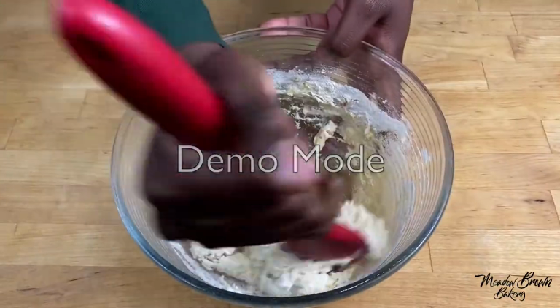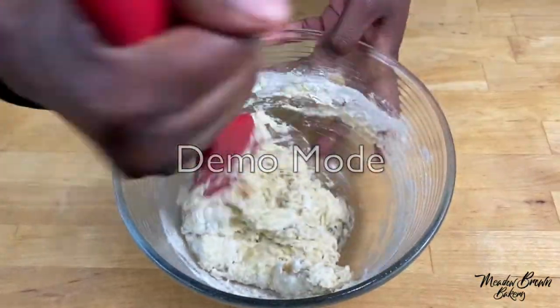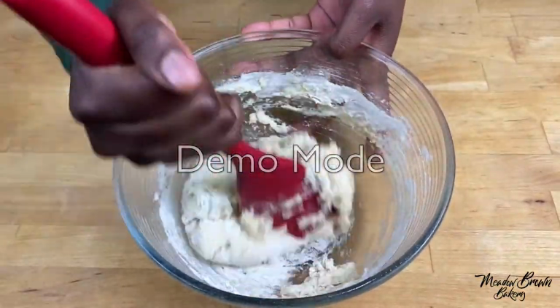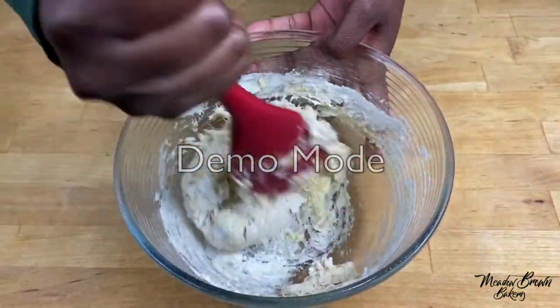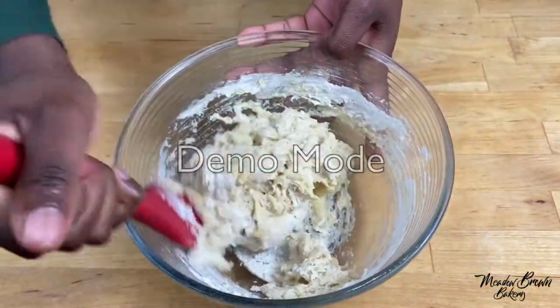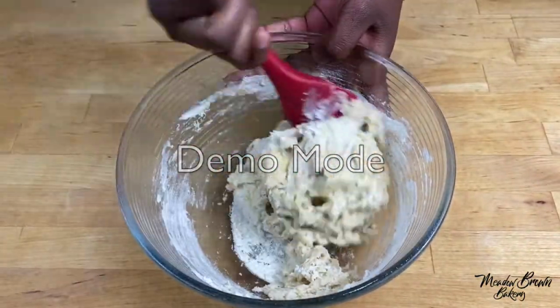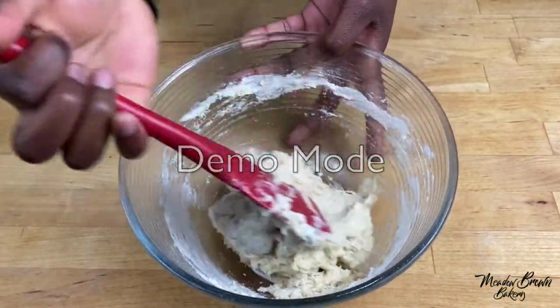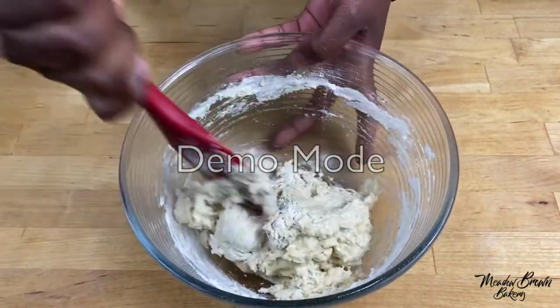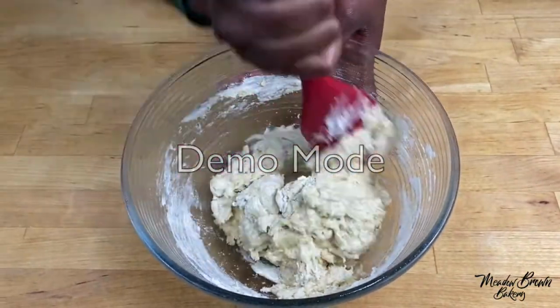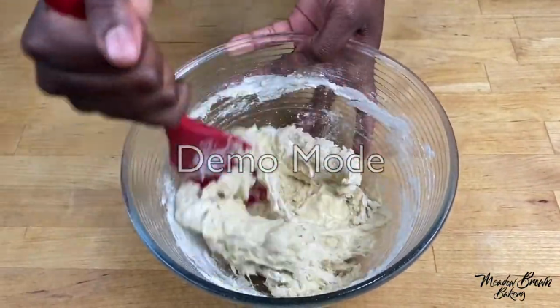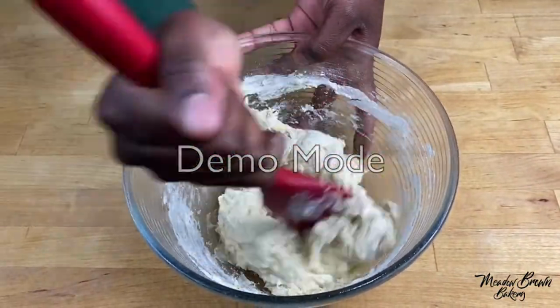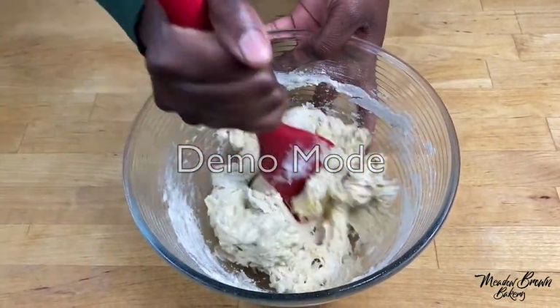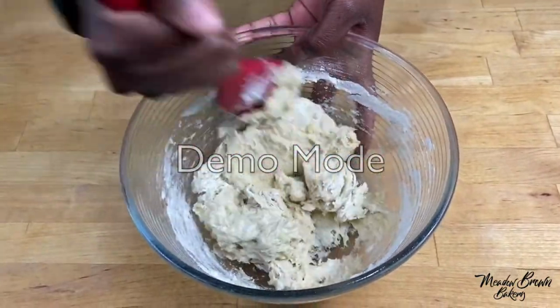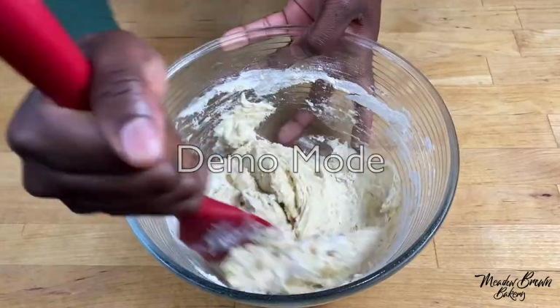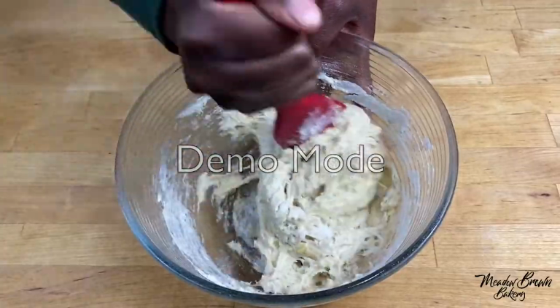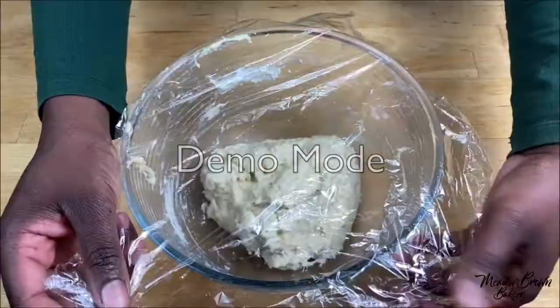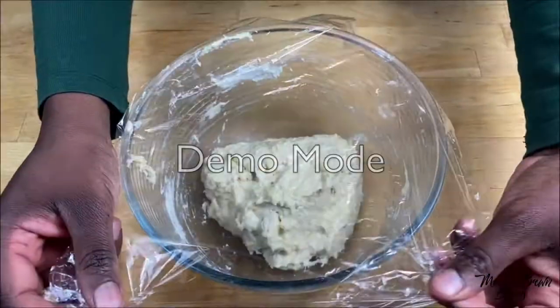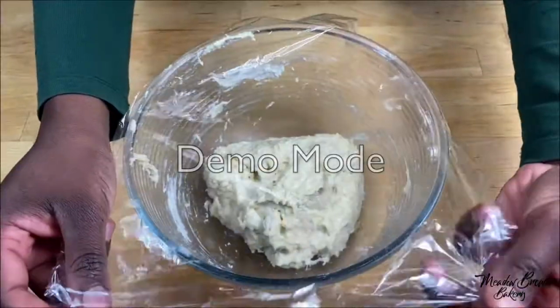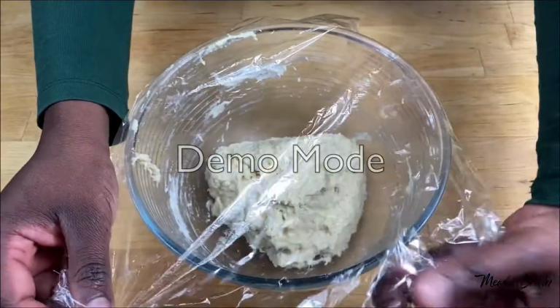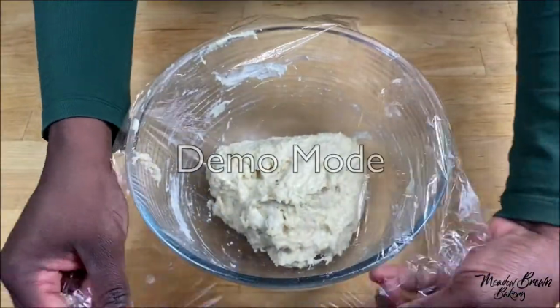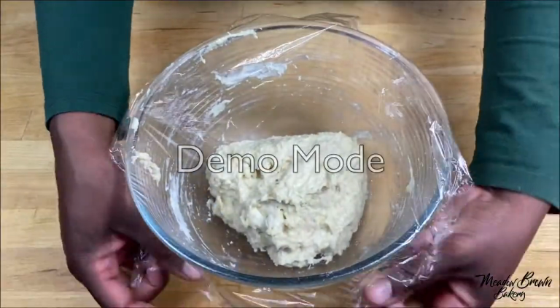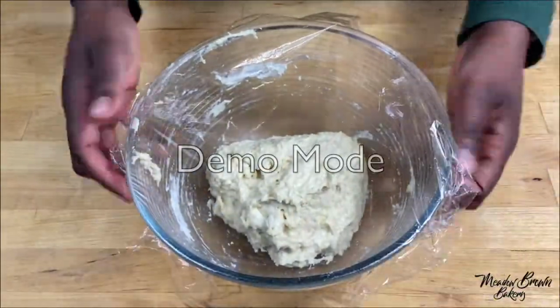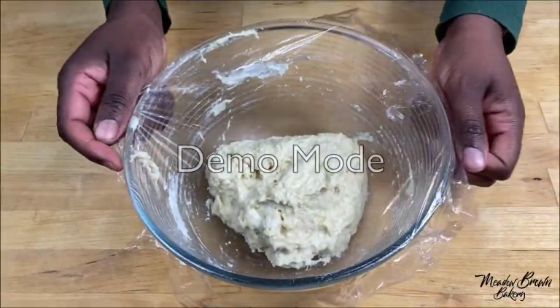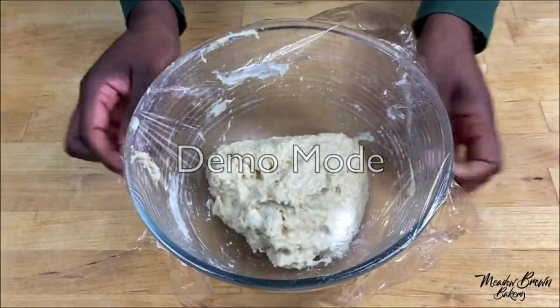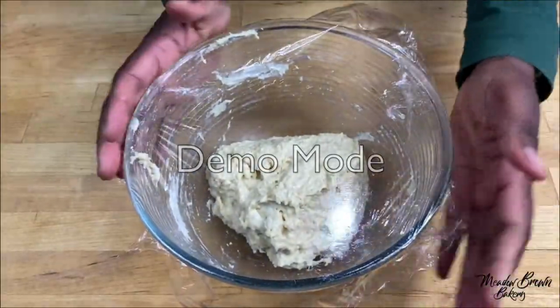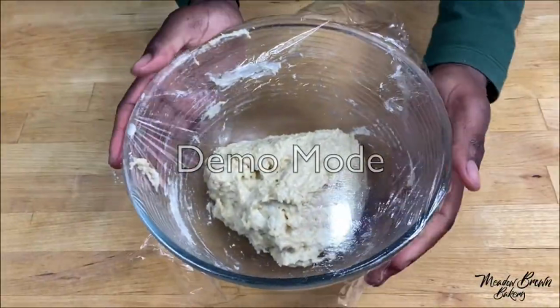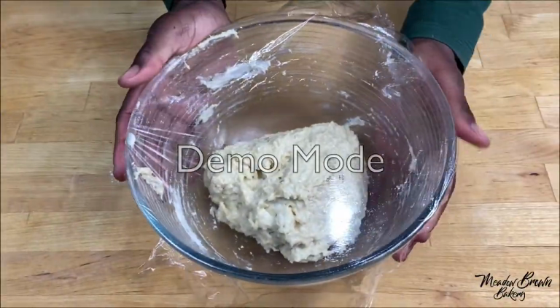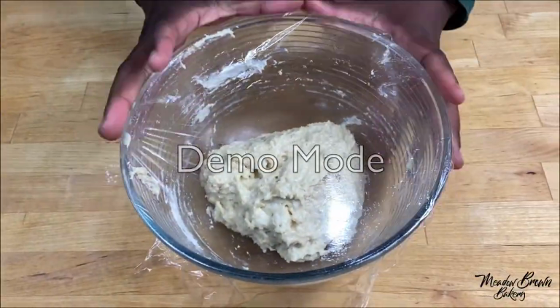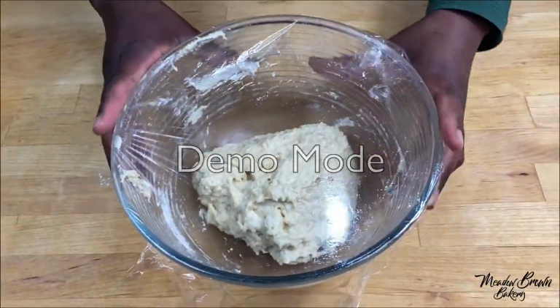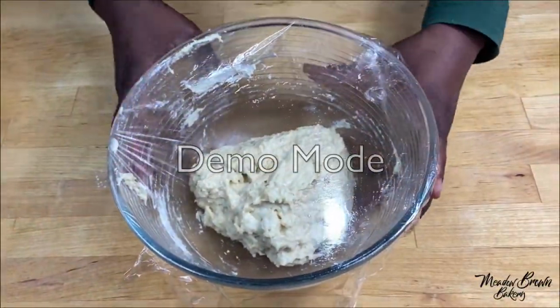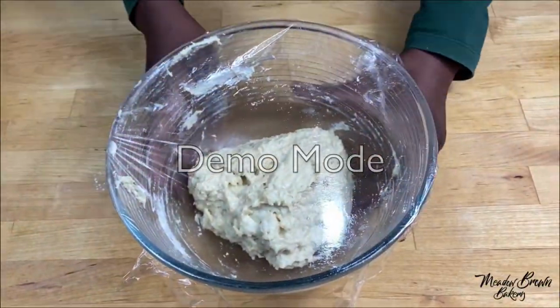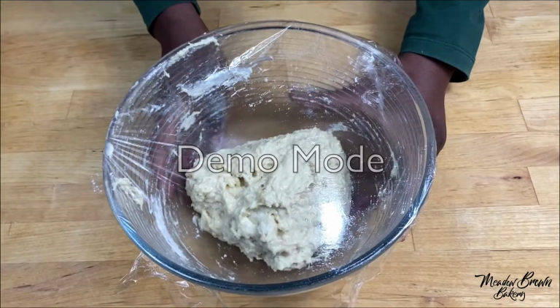Mix this until it's quite thick and you can't mix it with a spoon anymore. It's quite a sticky dough so I'm just going to cover it and leave it to rise until doubled in size.